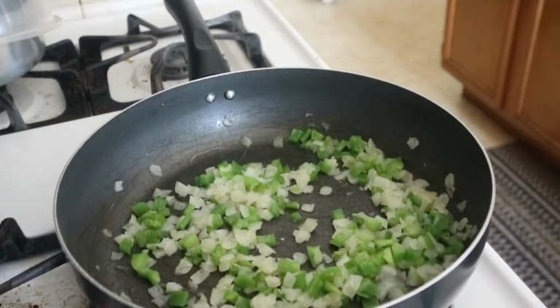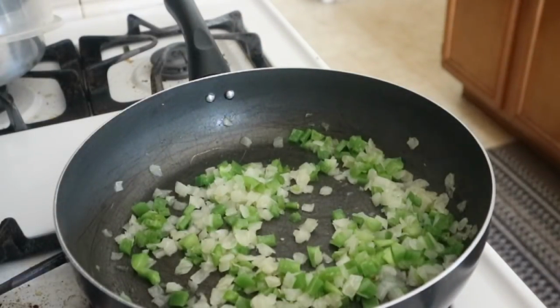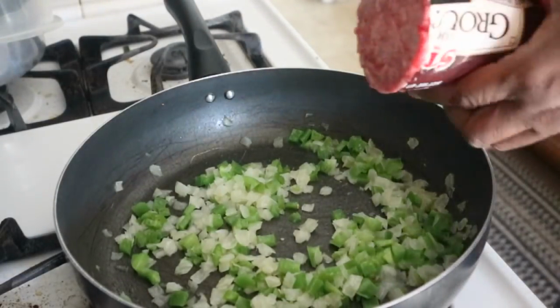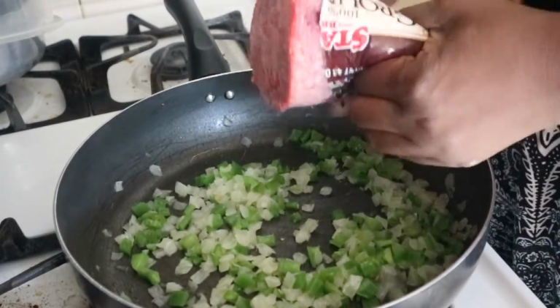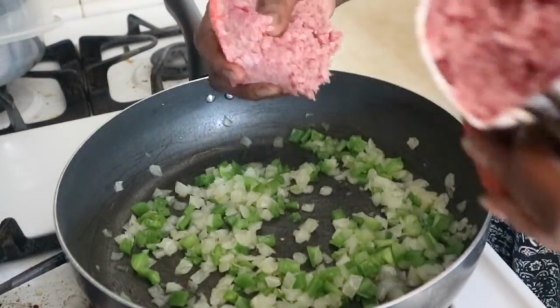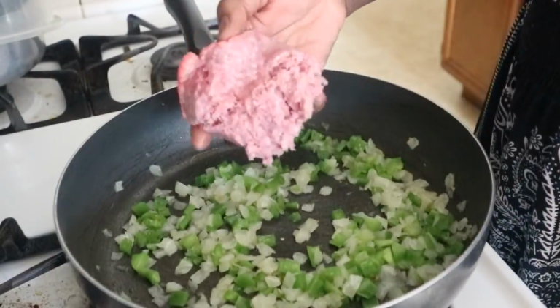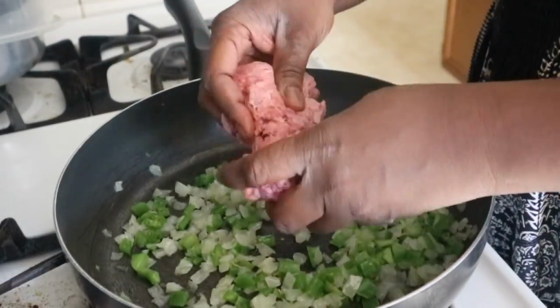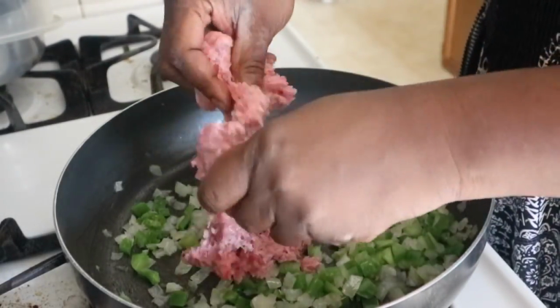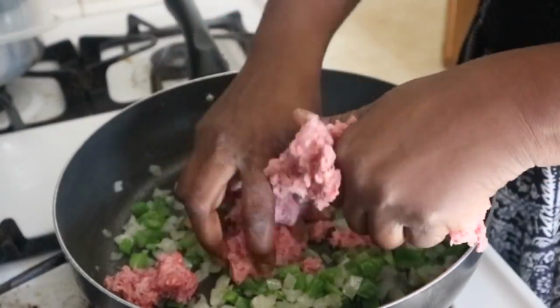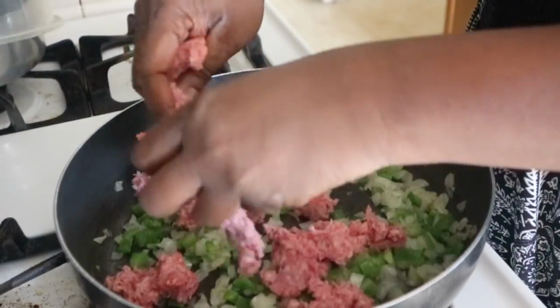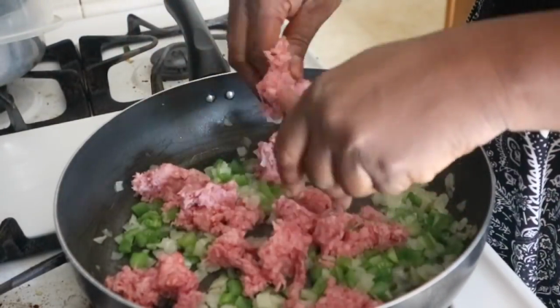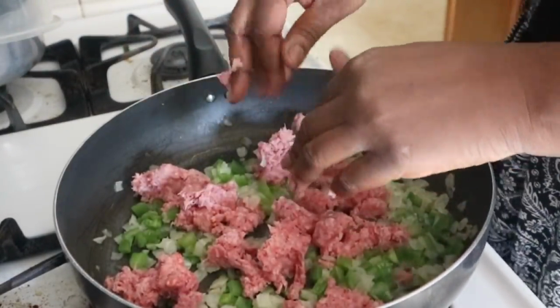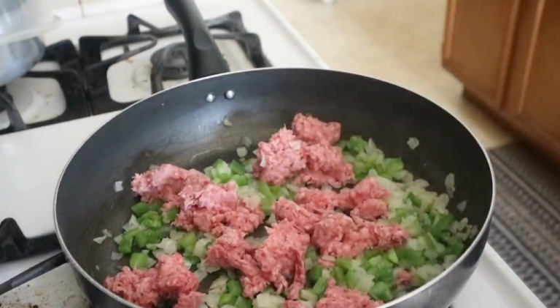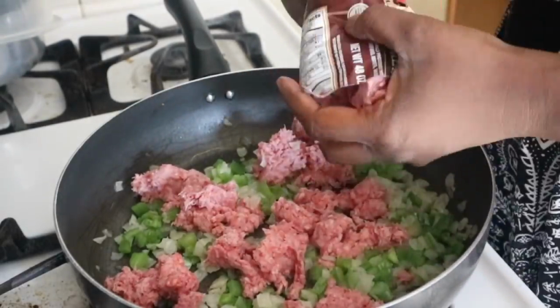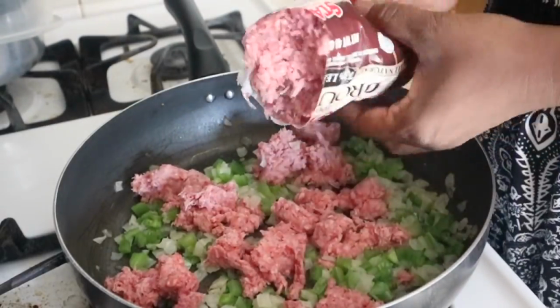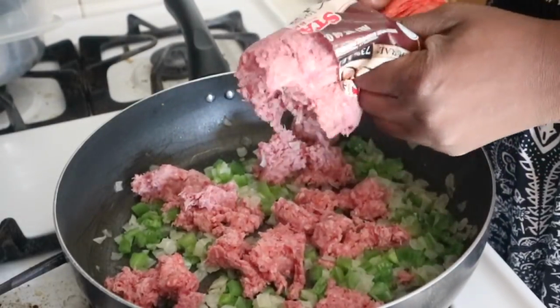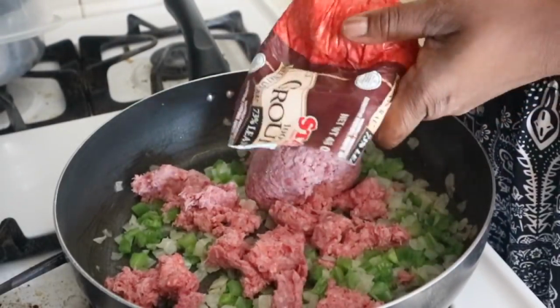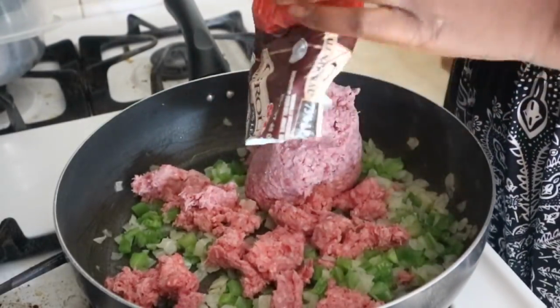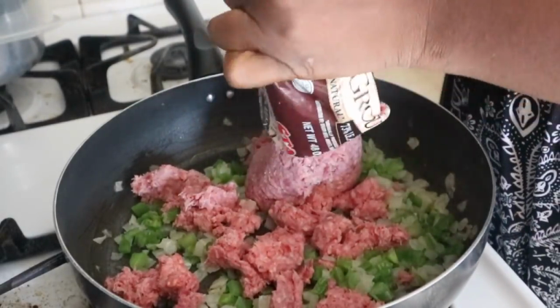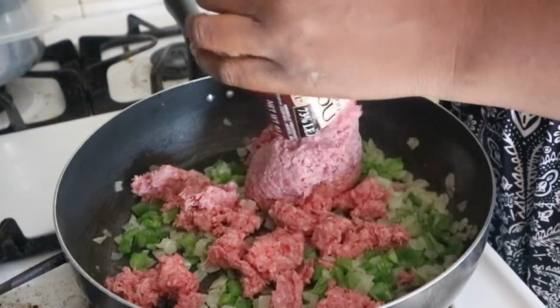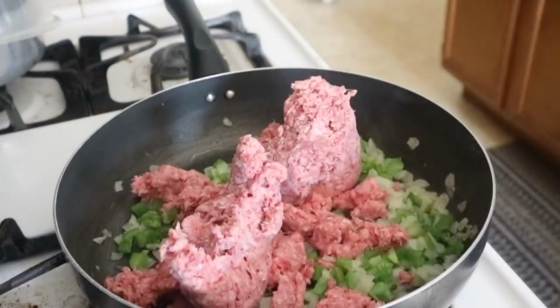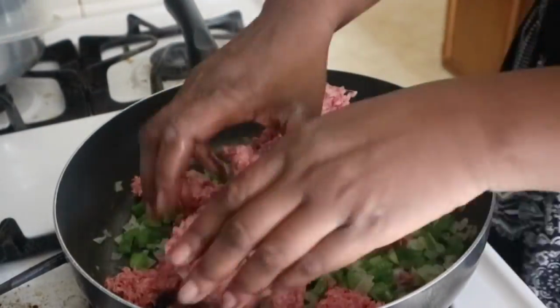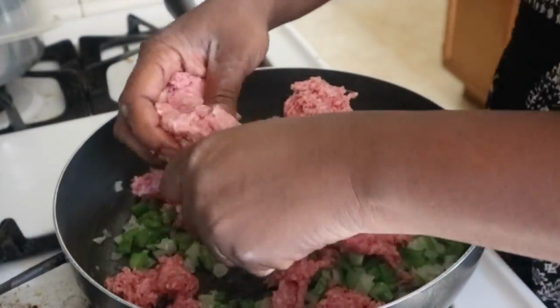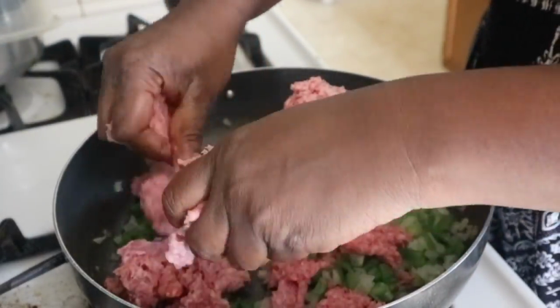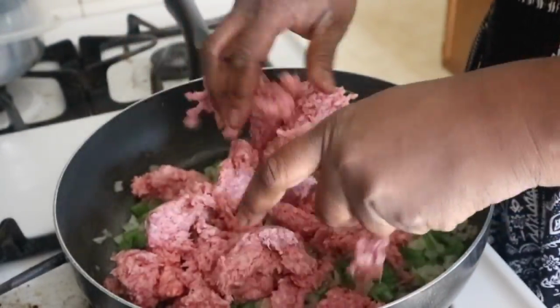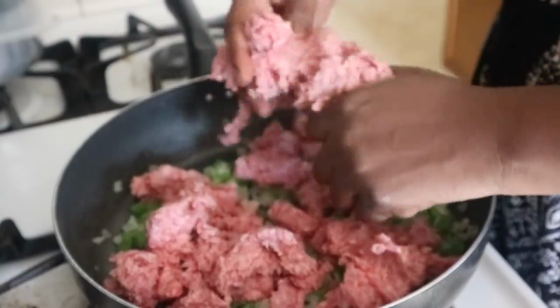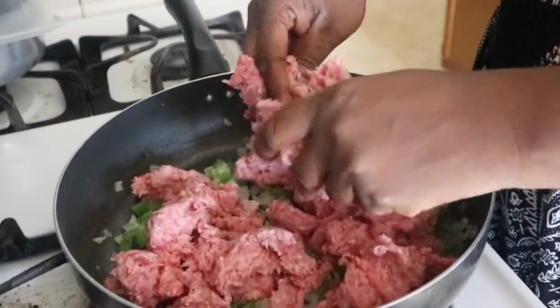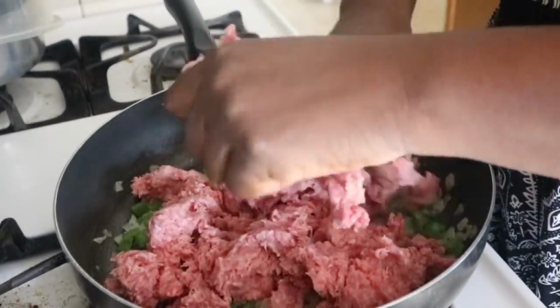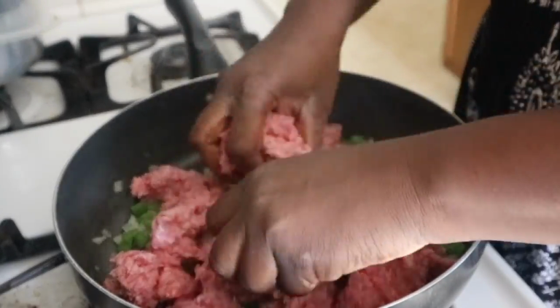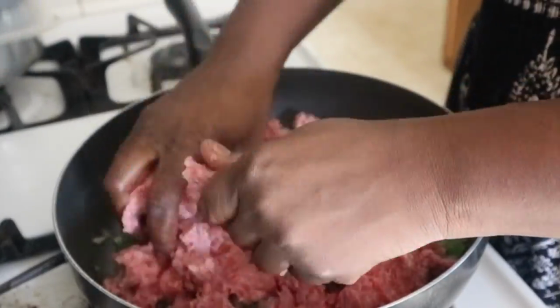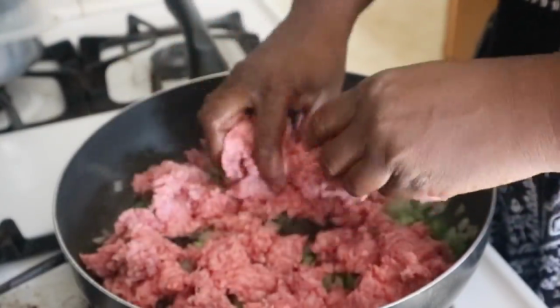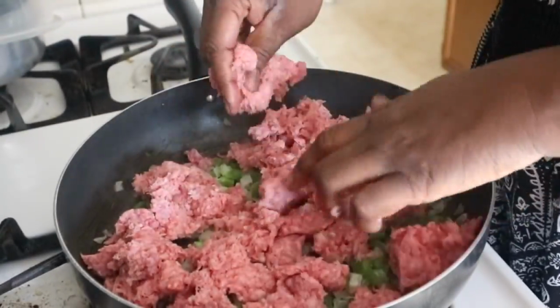Now we're going to take that one and a half pound of ground beef and shred it up into the bell pepper and onion. Make sure that you spread it throughout the pan so it won't be cooking on one side and not the other.